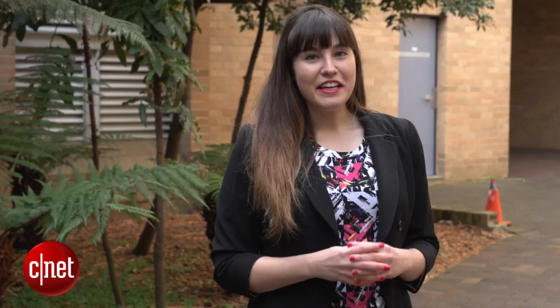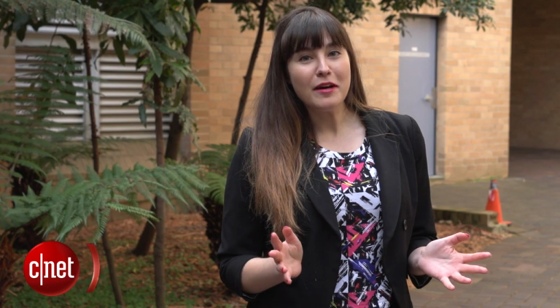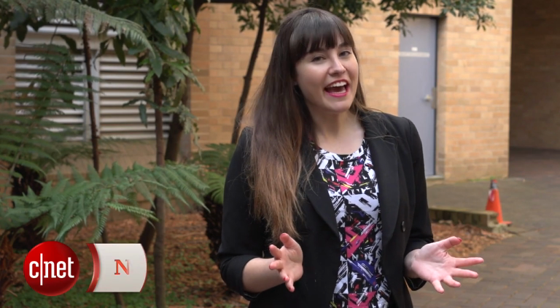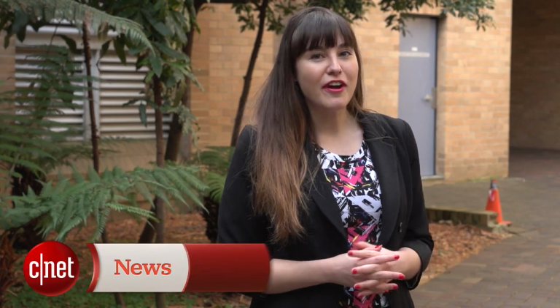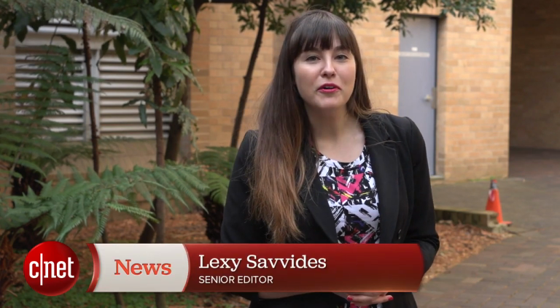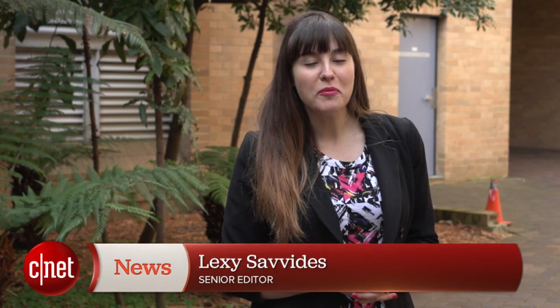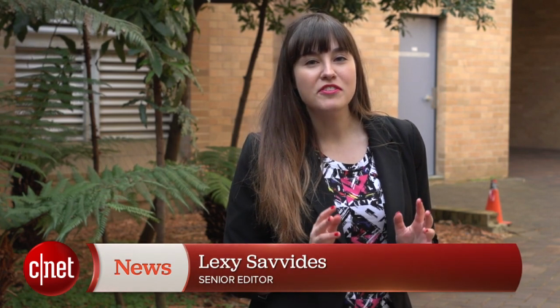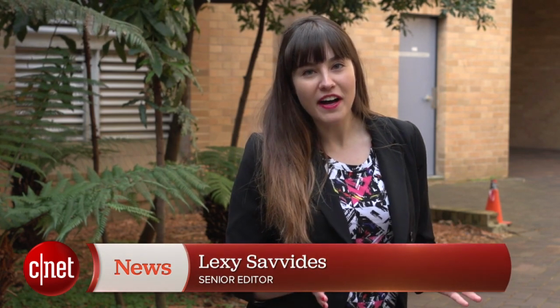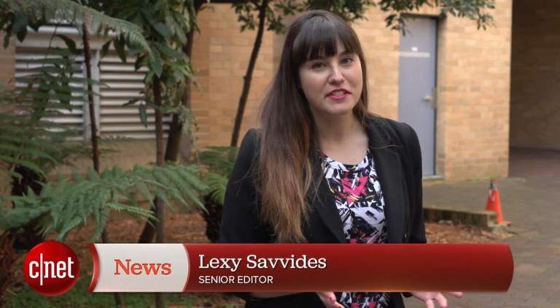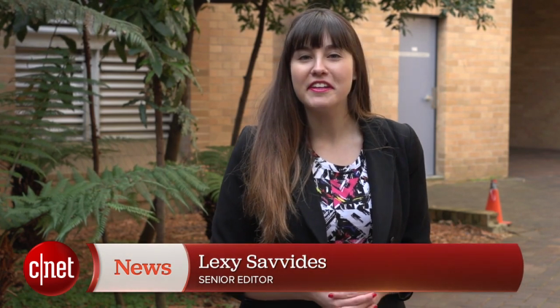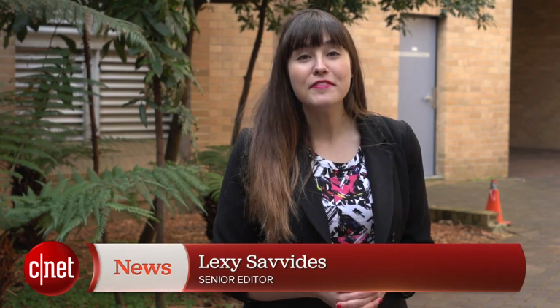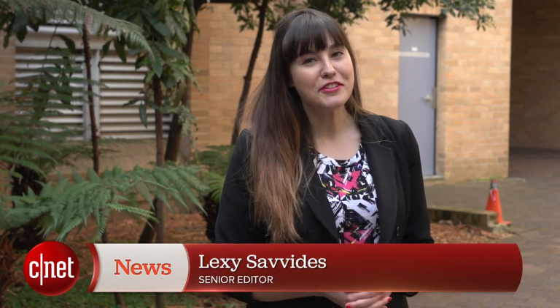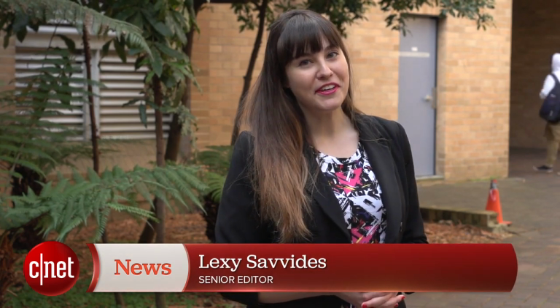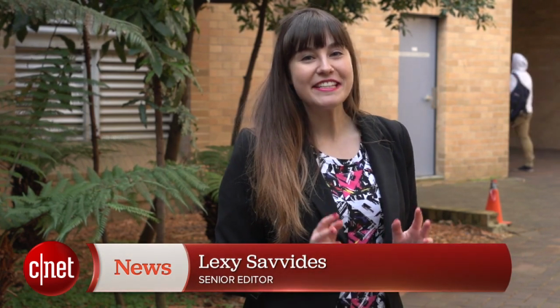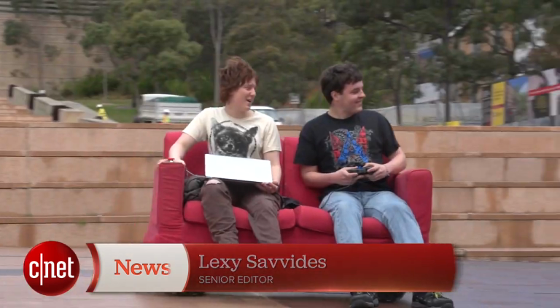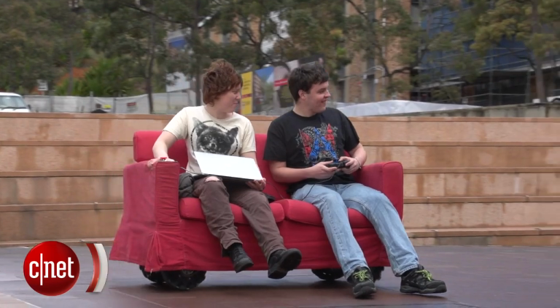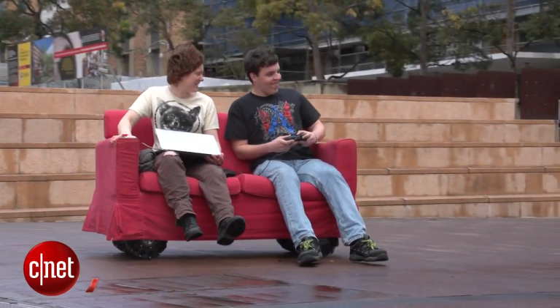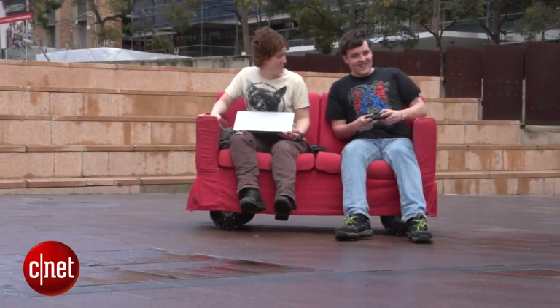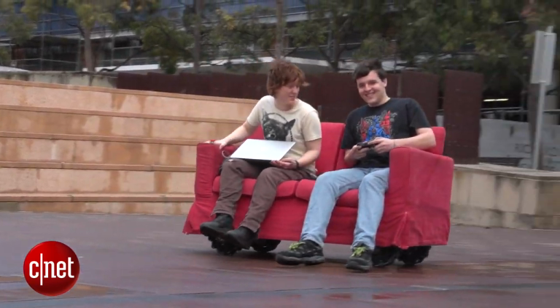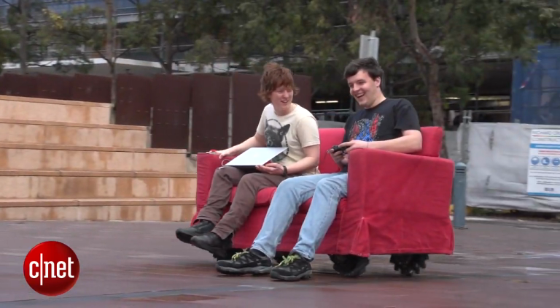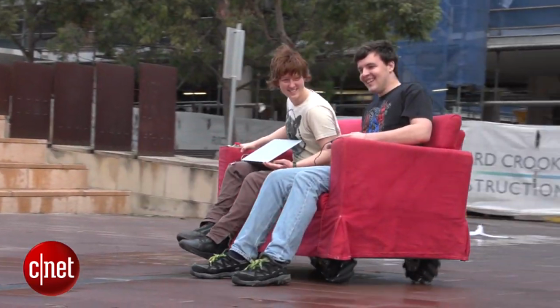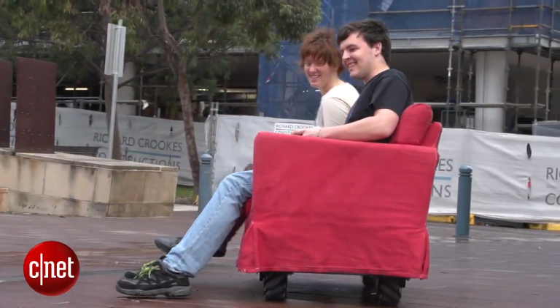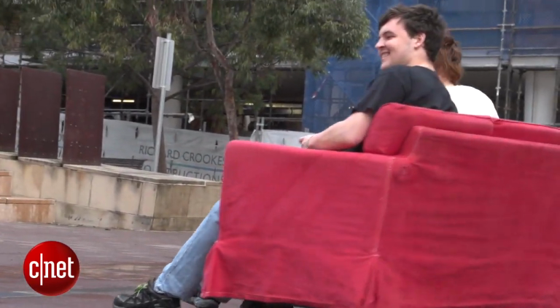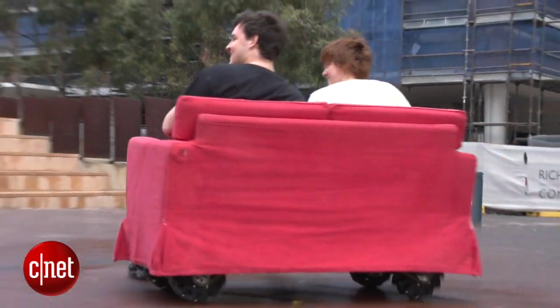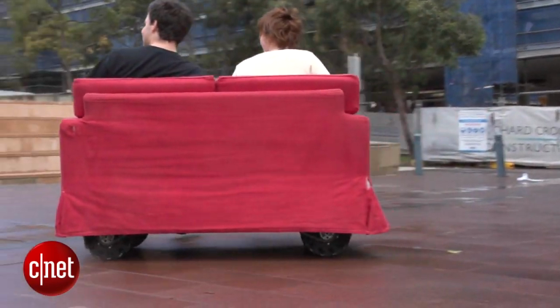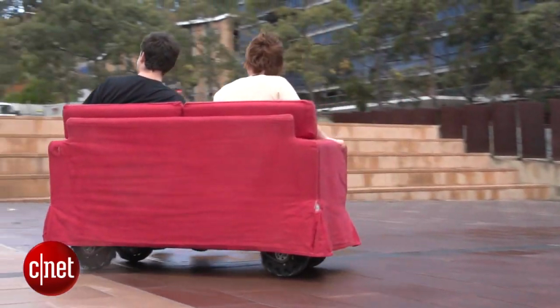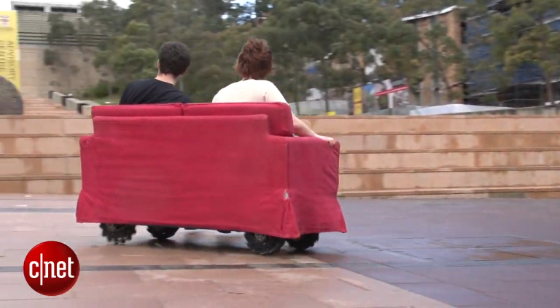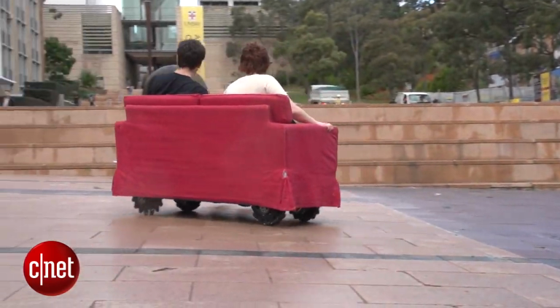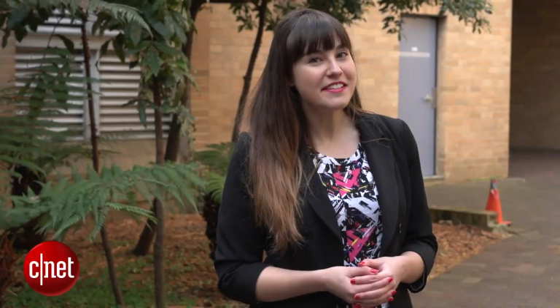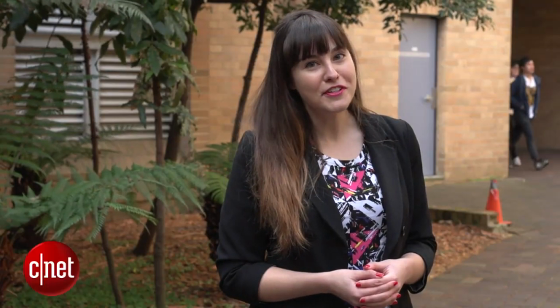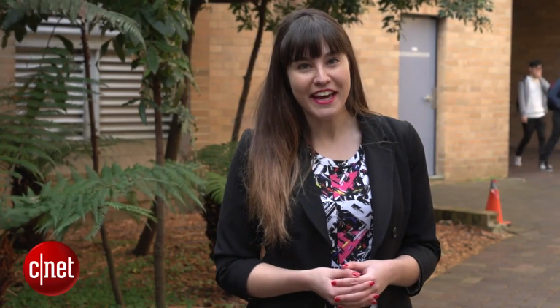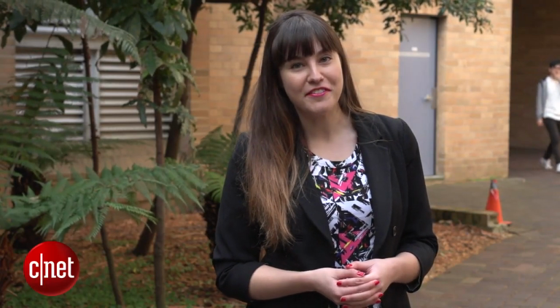If getting up off the couch to grab a cold drink or beer is just far too difficult, I have the solution for you. It's called a Robo Couch, designed by students from the University of New South Wales in Australia. Let's go see if this is the future of couch surfing.